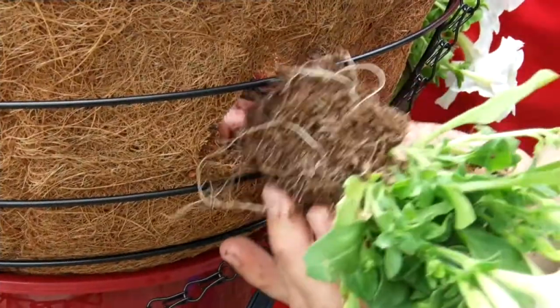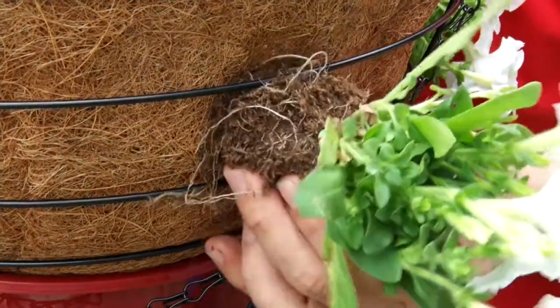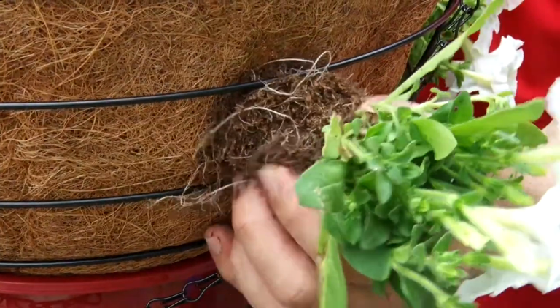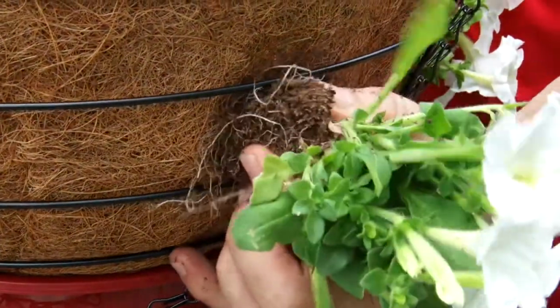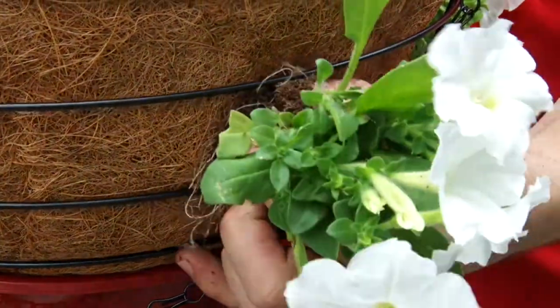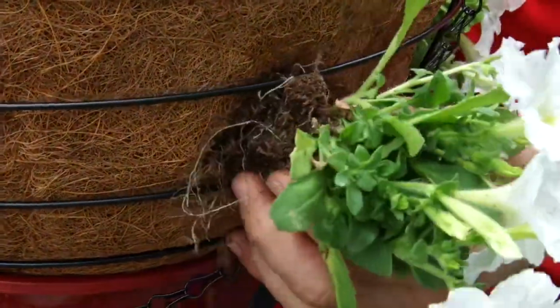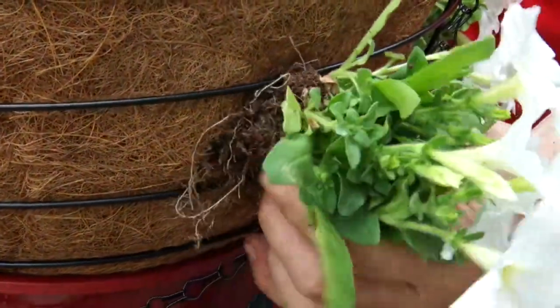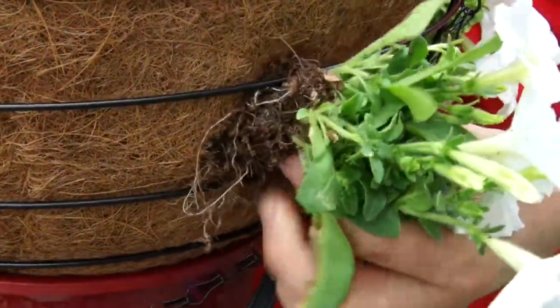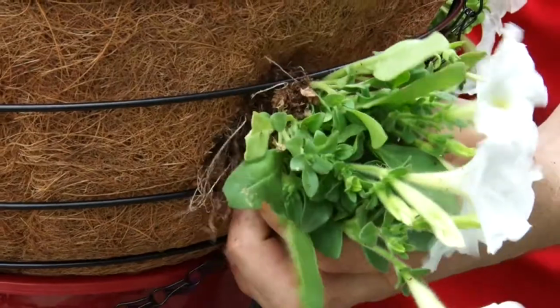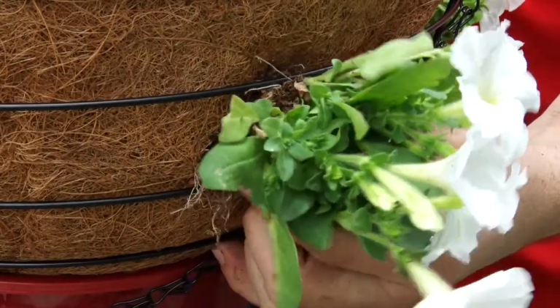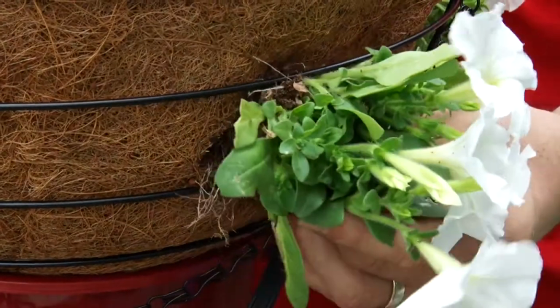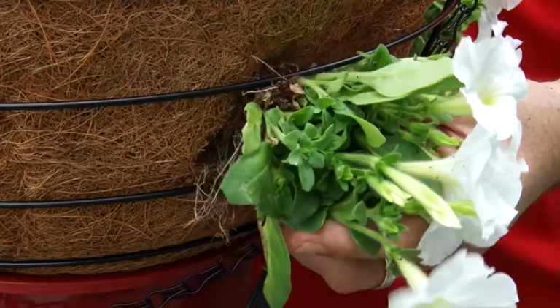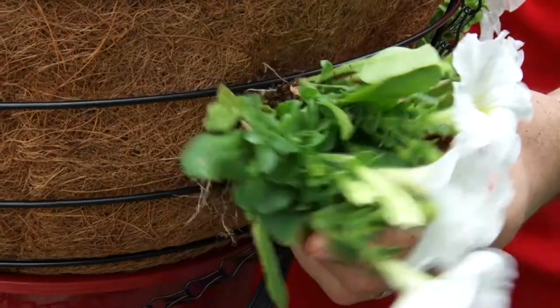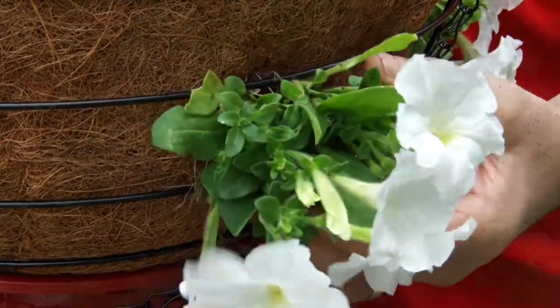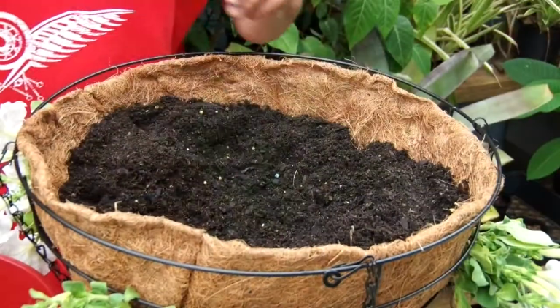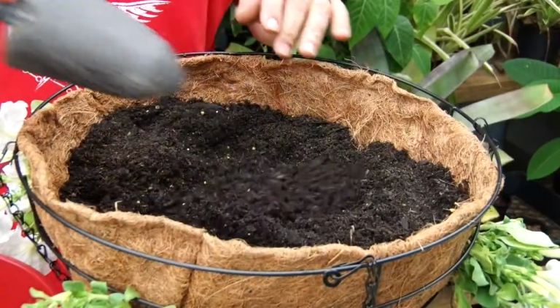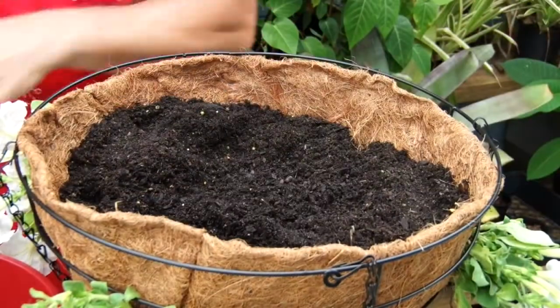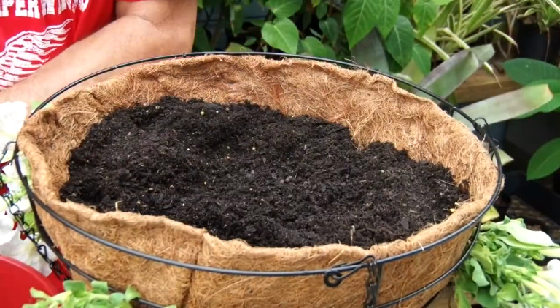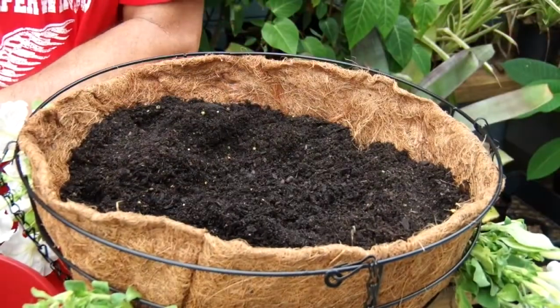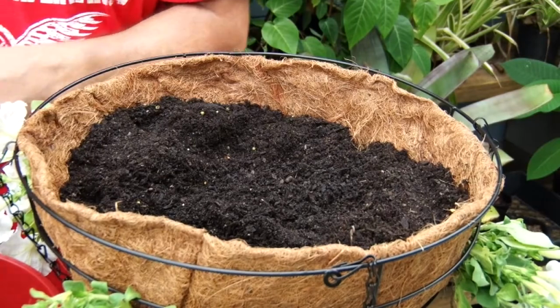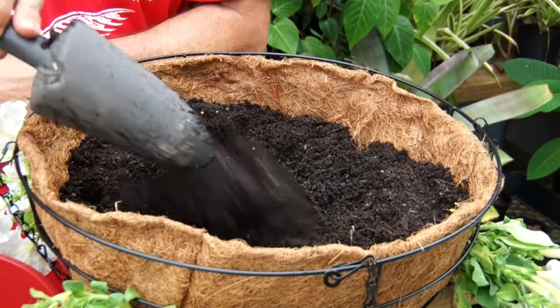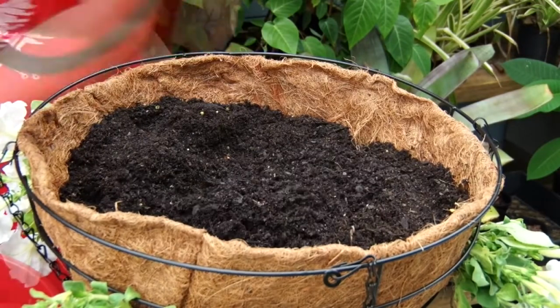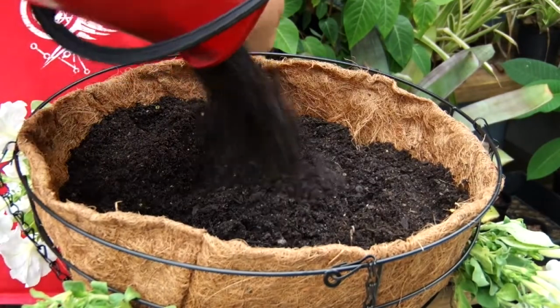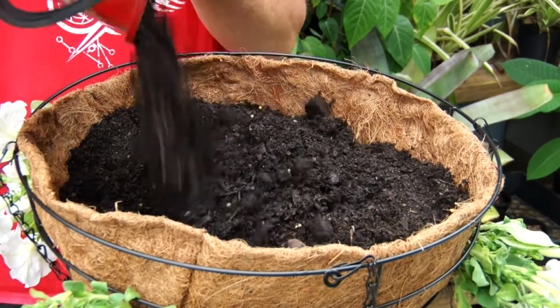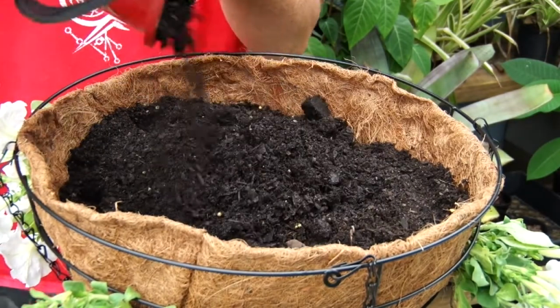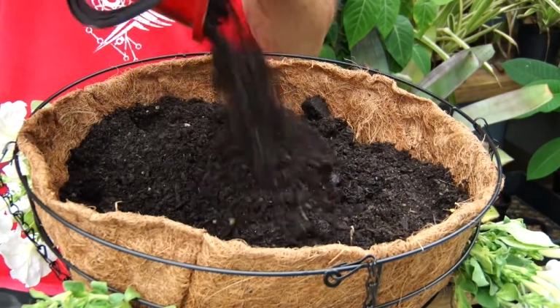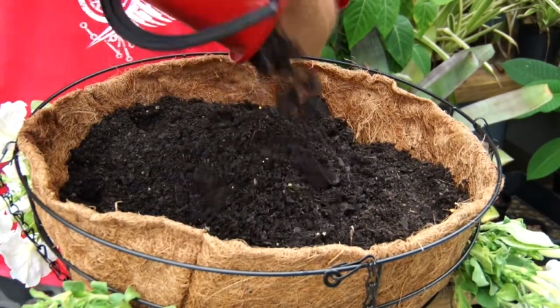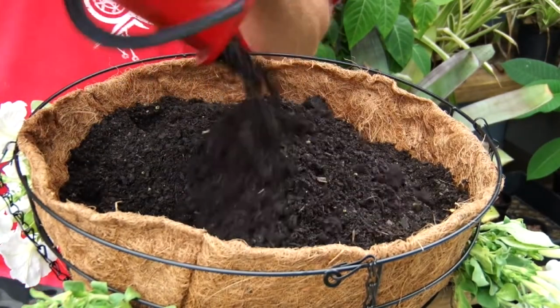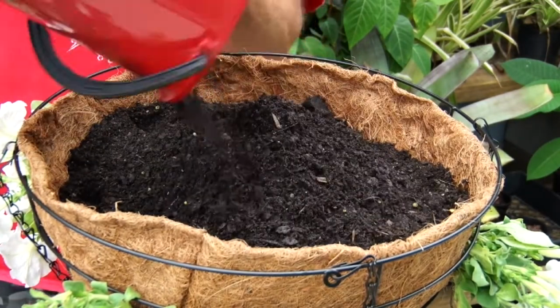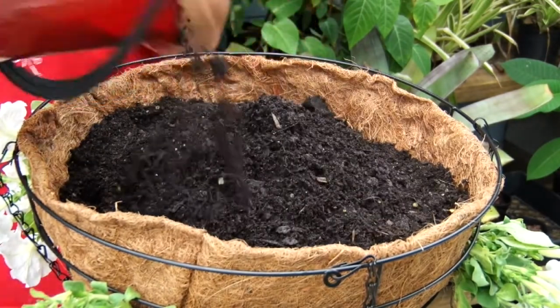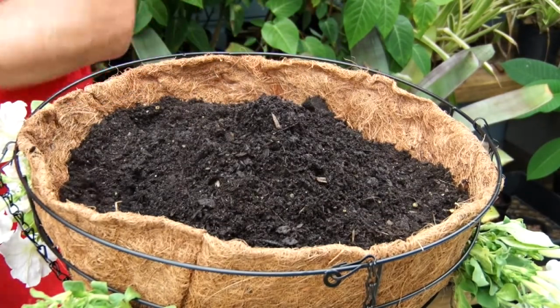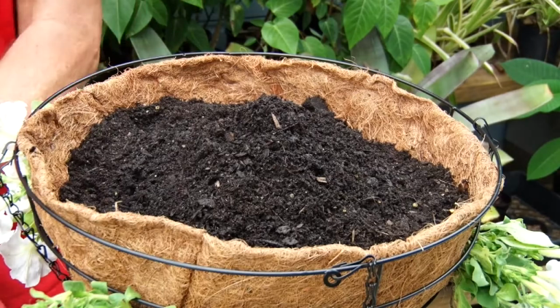Here's how you get a head start on the flower ball look: take your advanced seedlings and push them through the holes you've made in the basket liner. As you put each one through, add some potting mix on top to stabilize it. Once they're all in, fill the basket to about three centimeters short of the top of the basket liner.